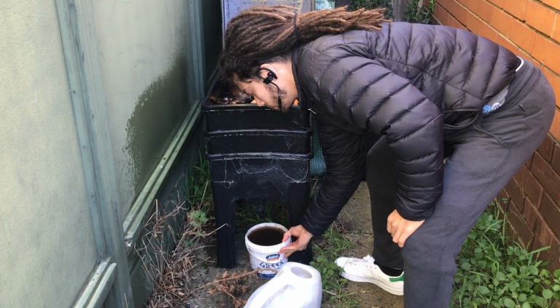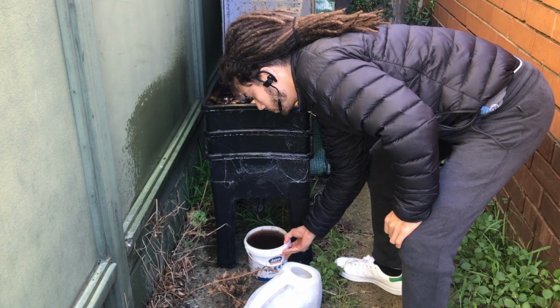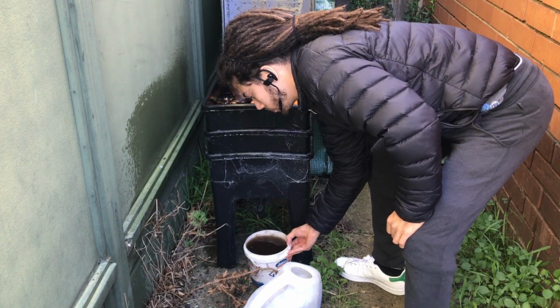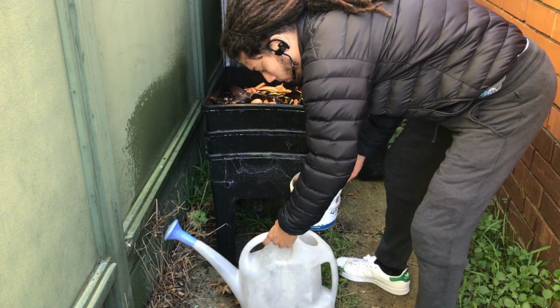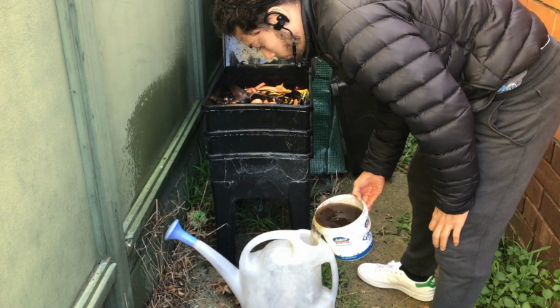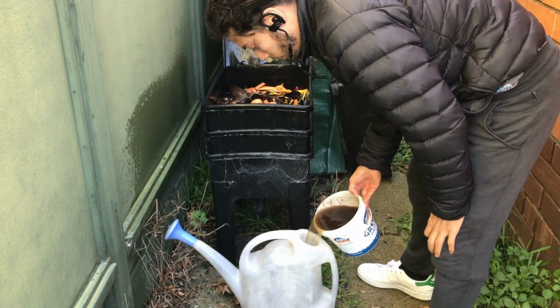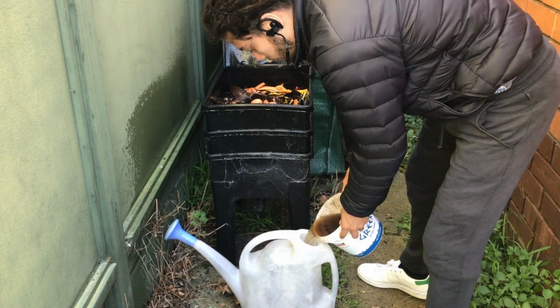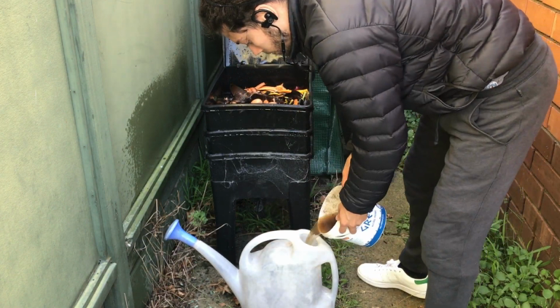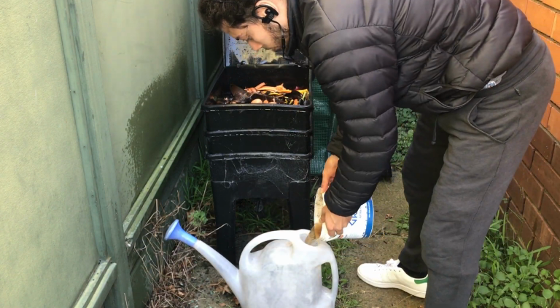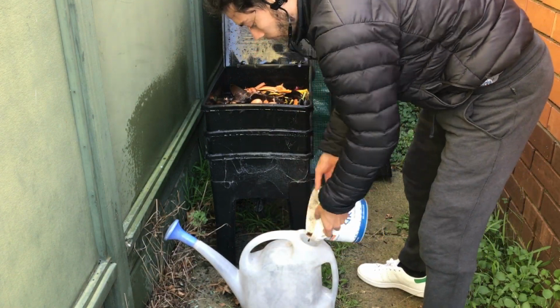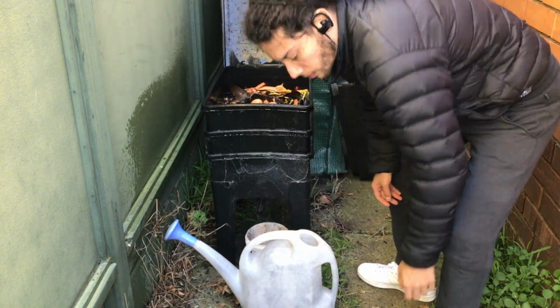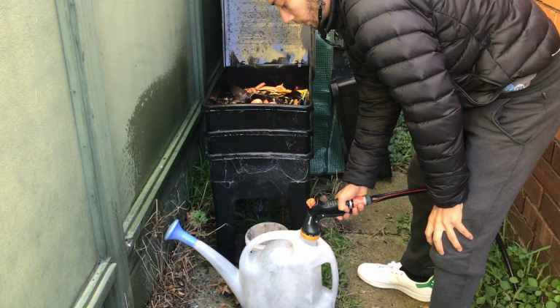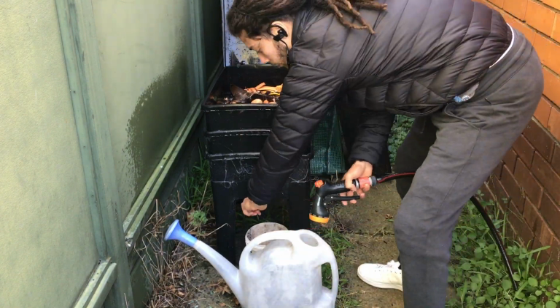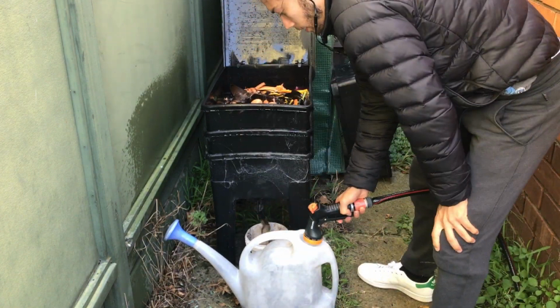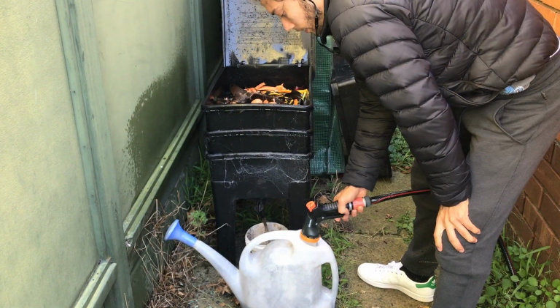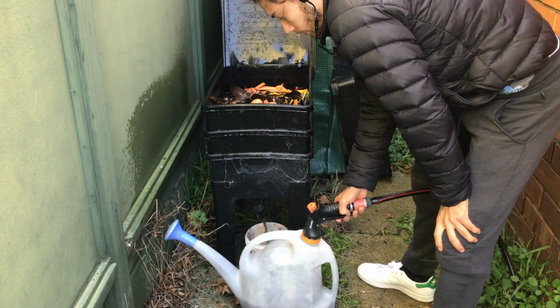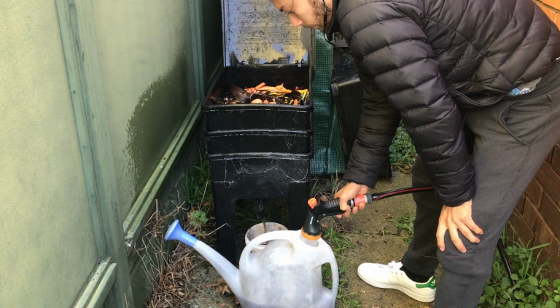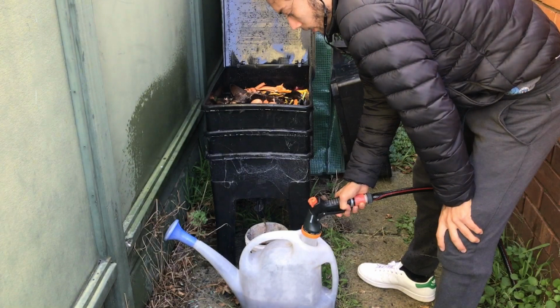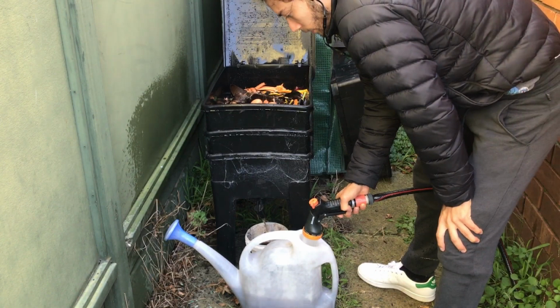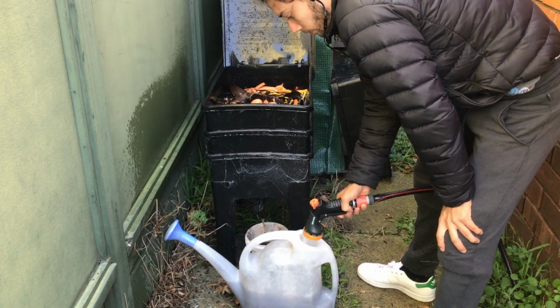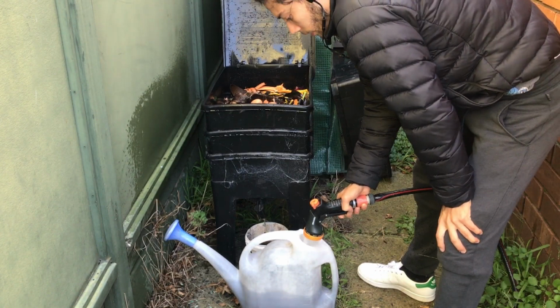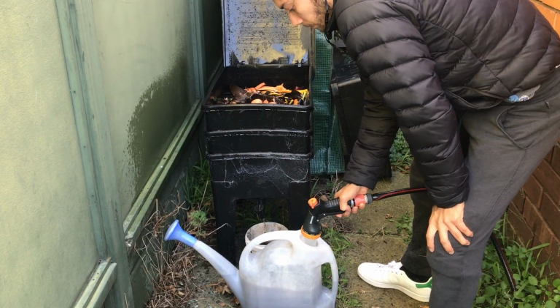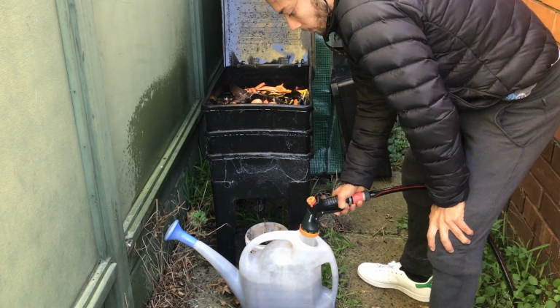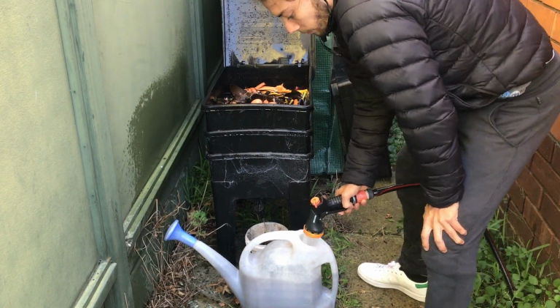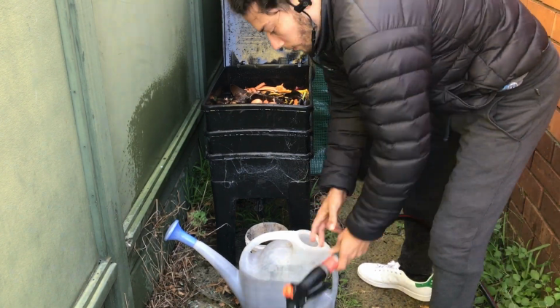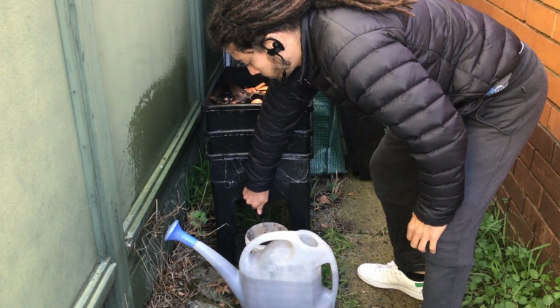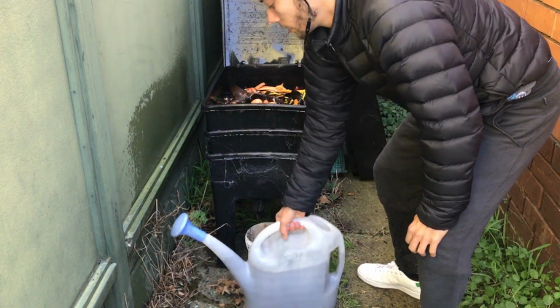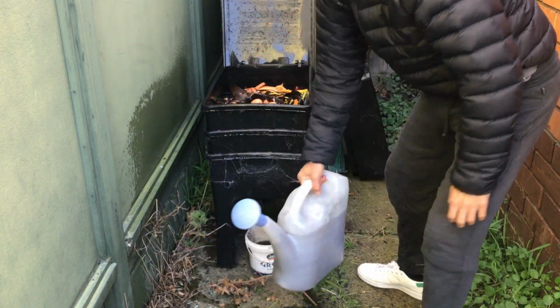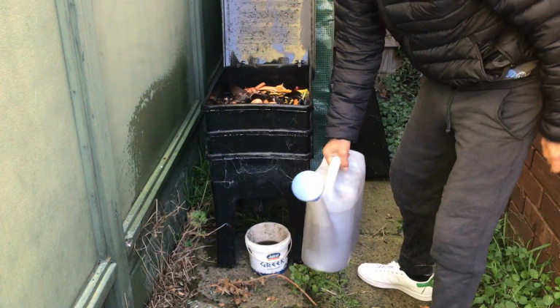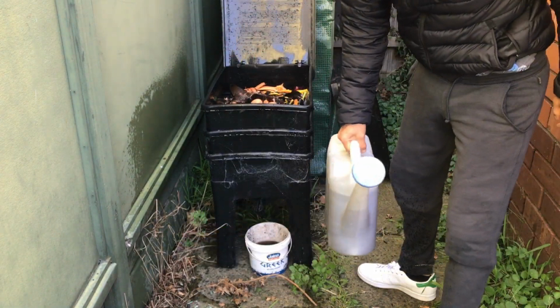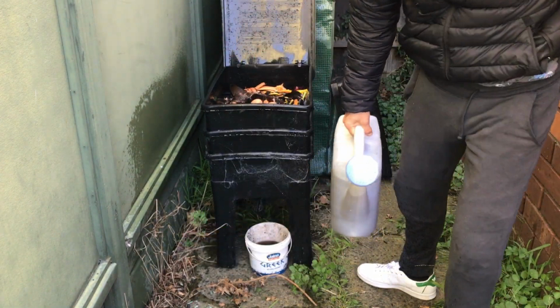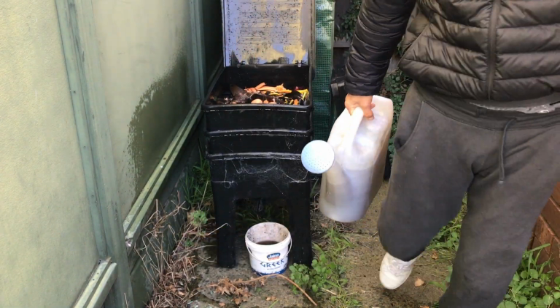Also, make sure that there is not a bad smell coming out of your worm bin or your leachate liquid.